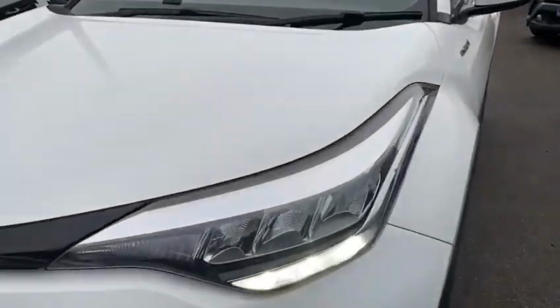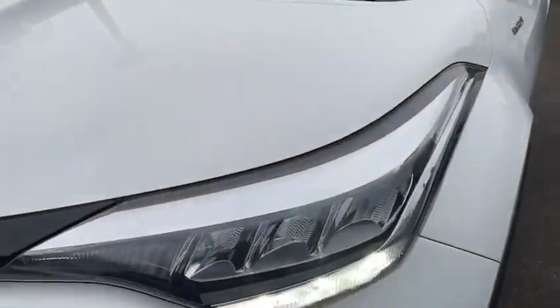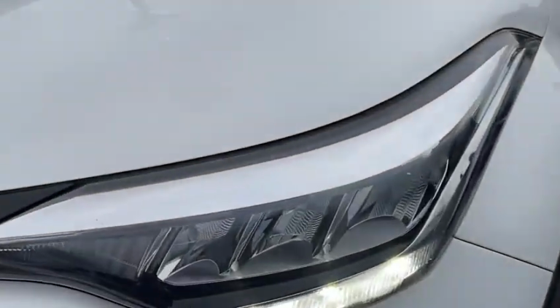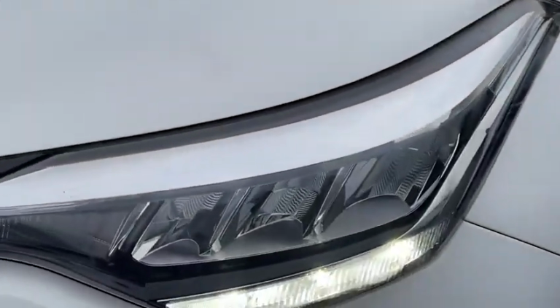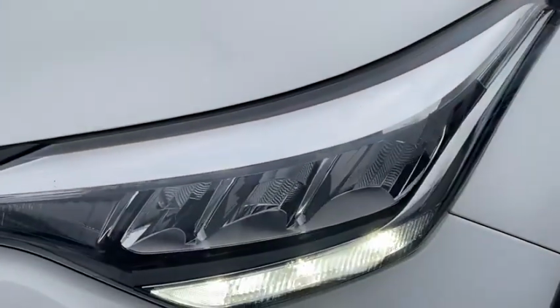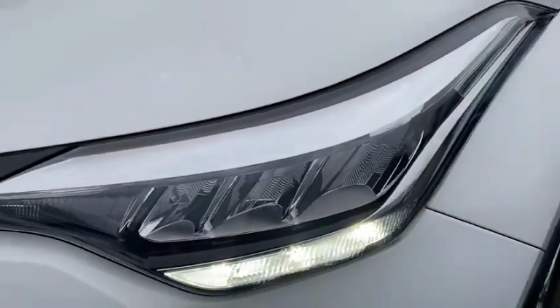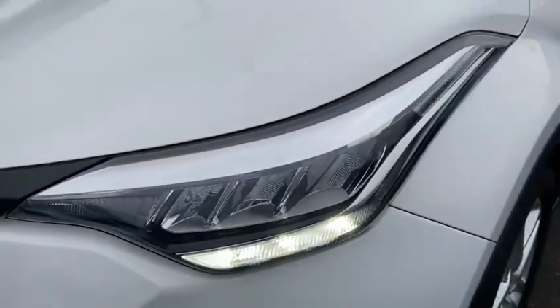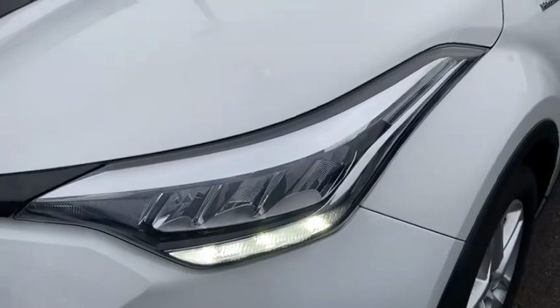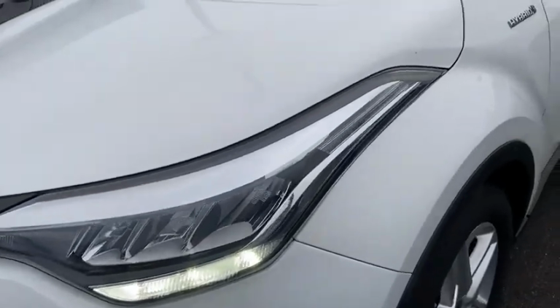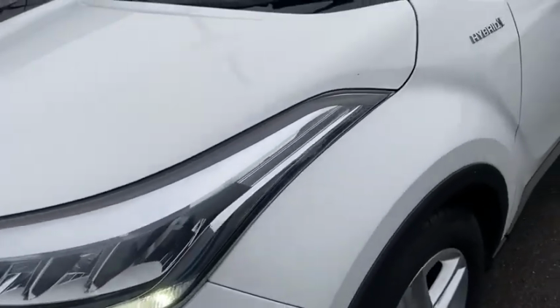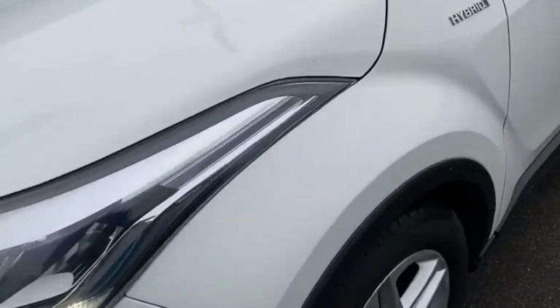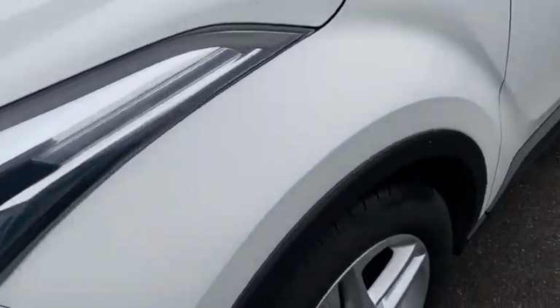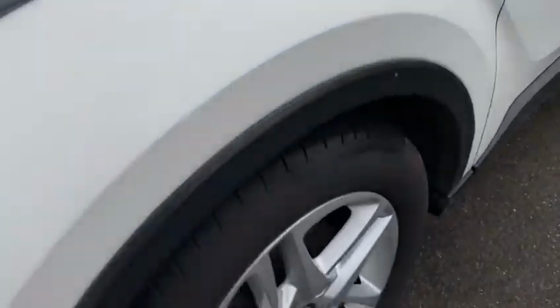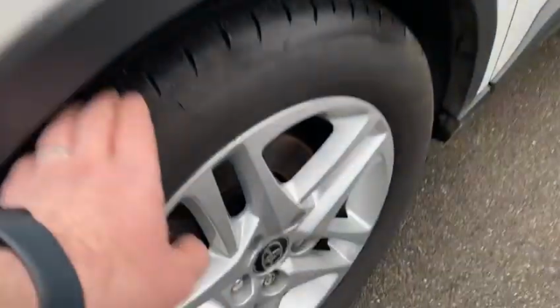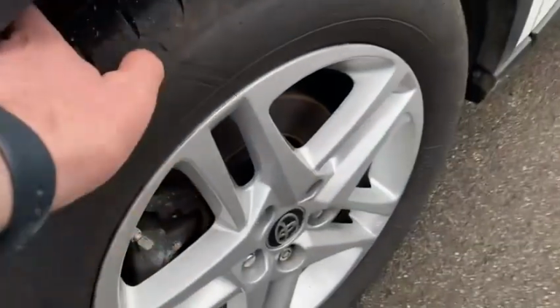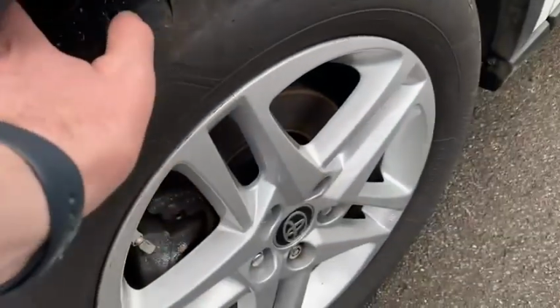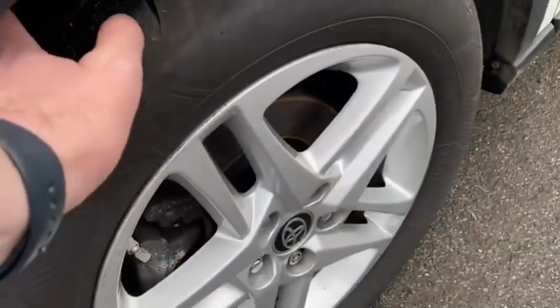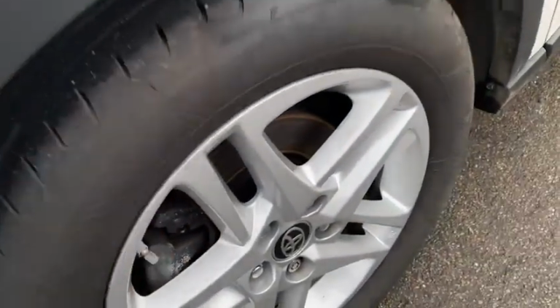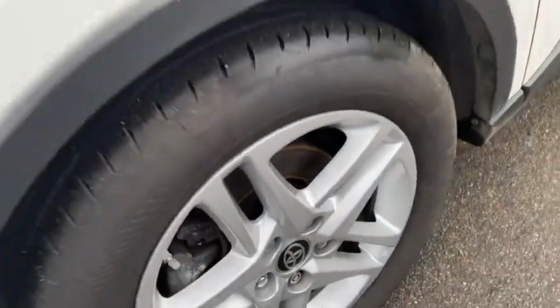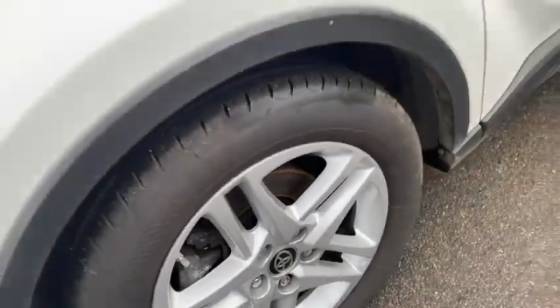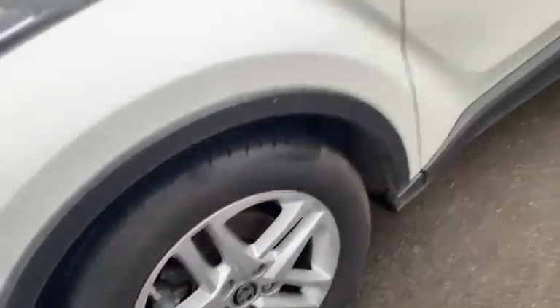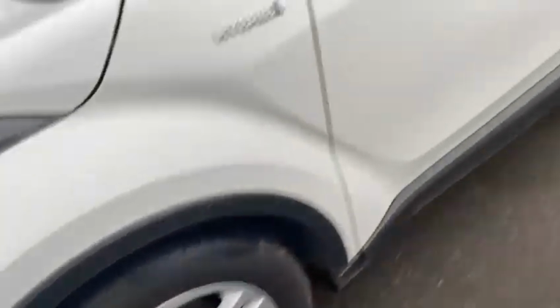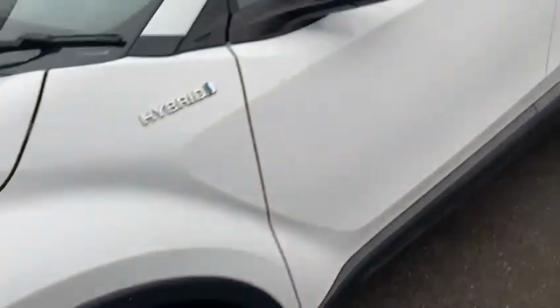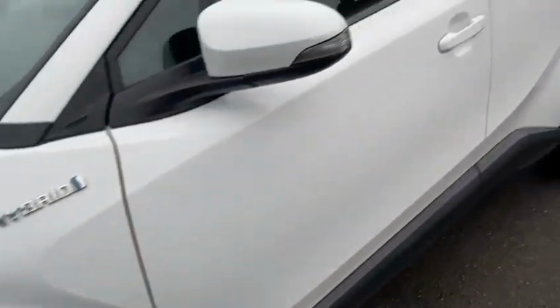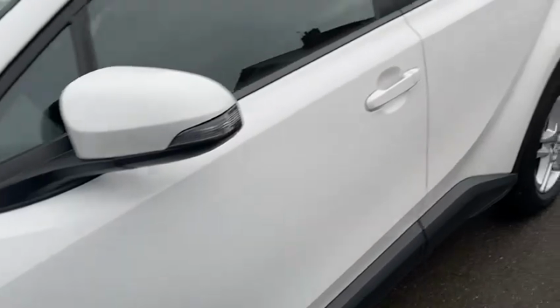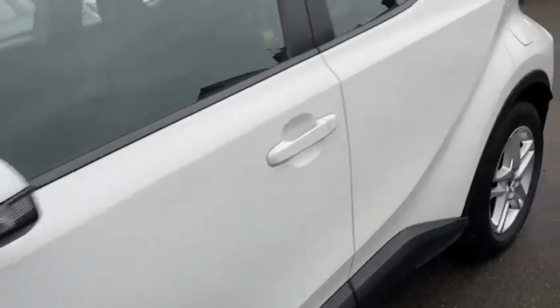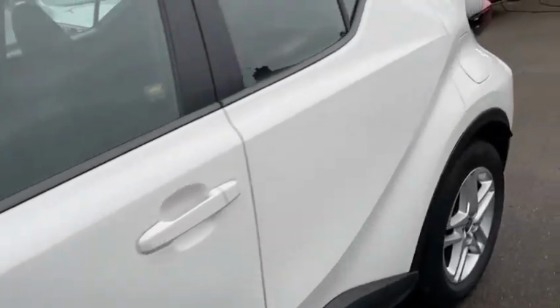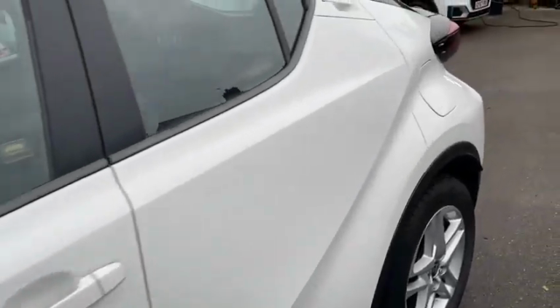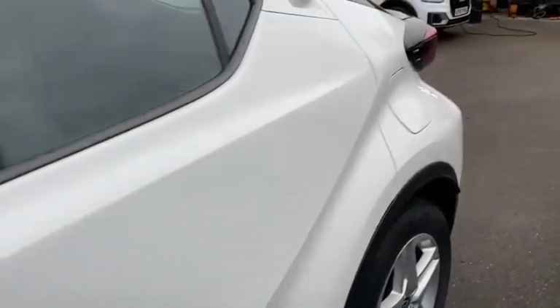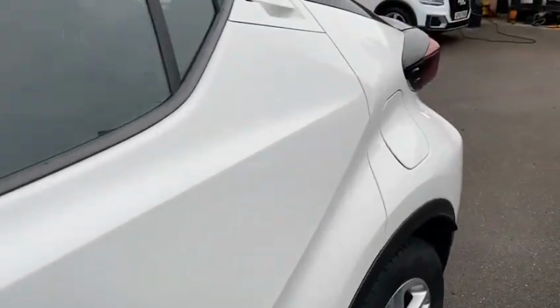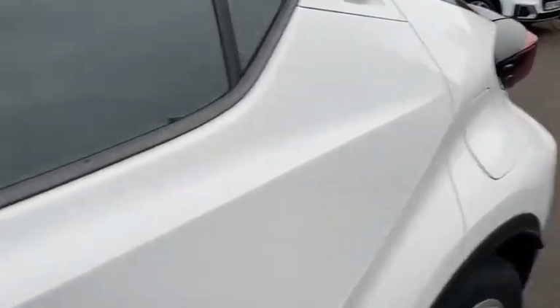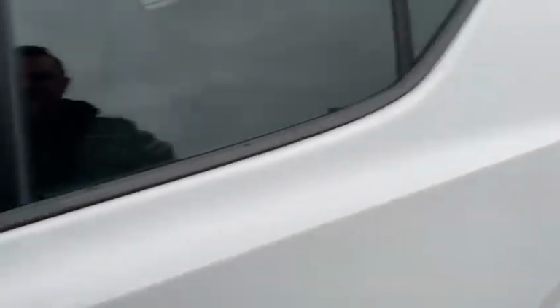43,000 miles, one owner from new. Bumper's all good. Tyres are virtually brand new. All the bodywork is good — no major dents.